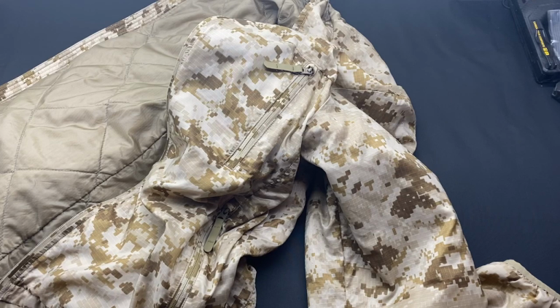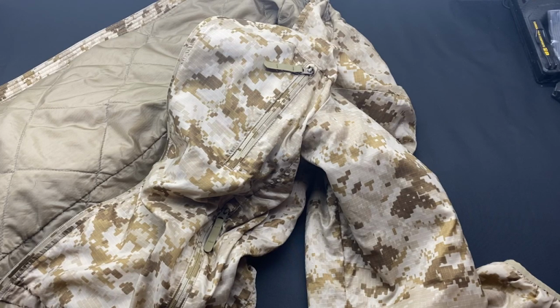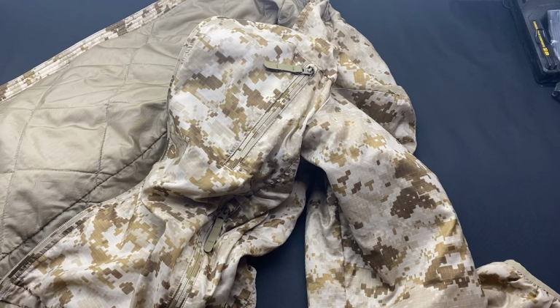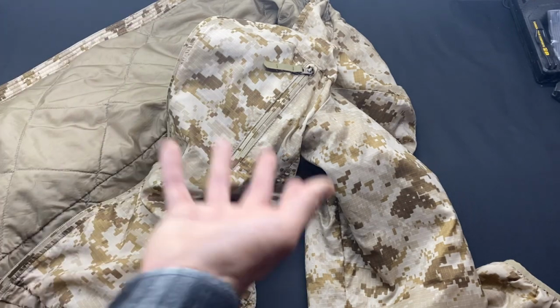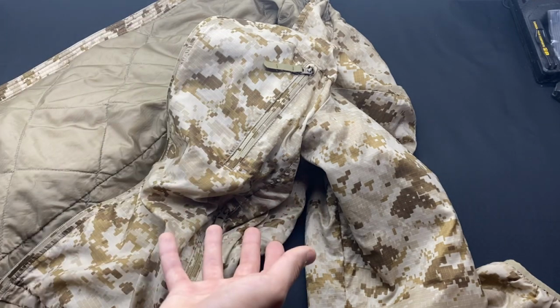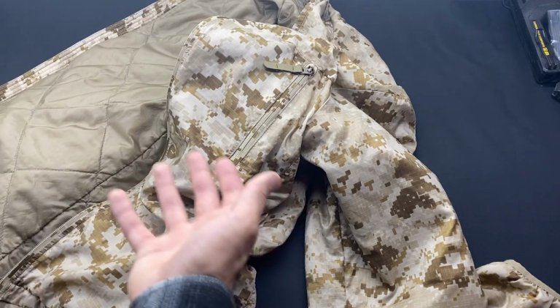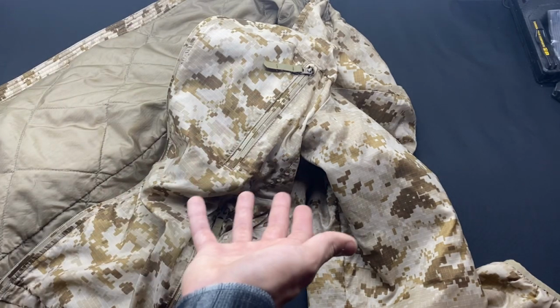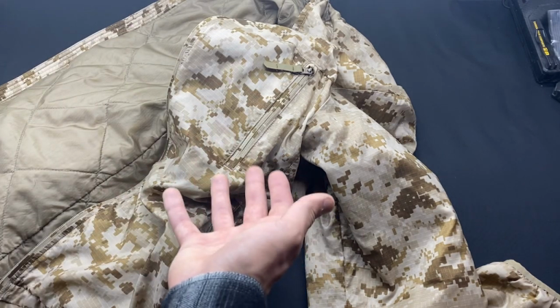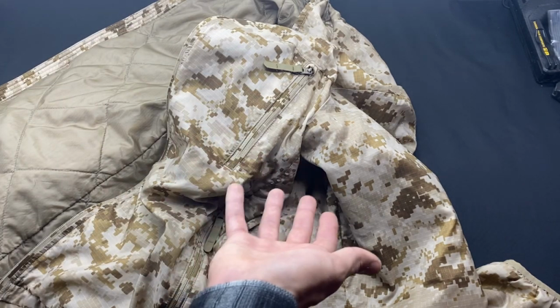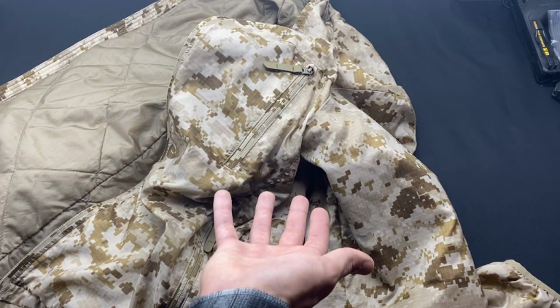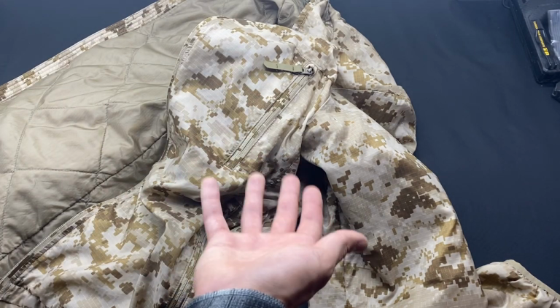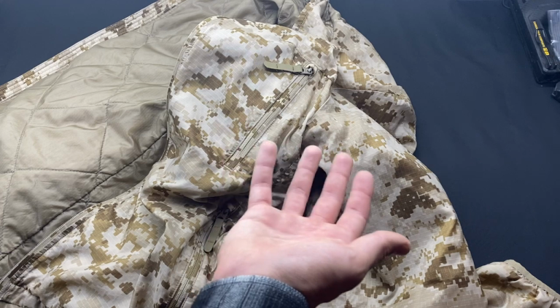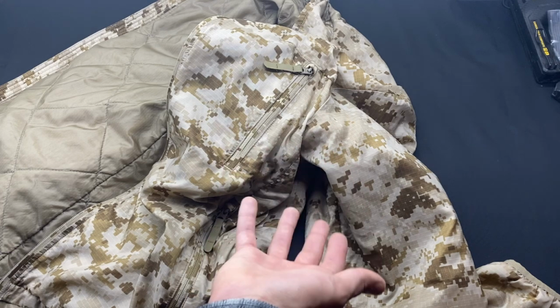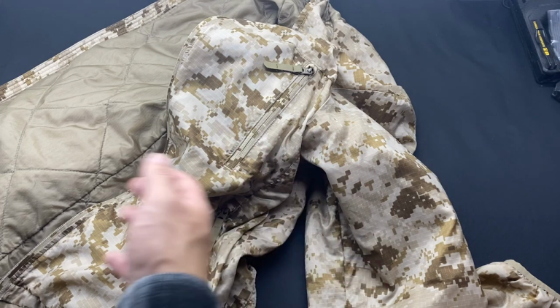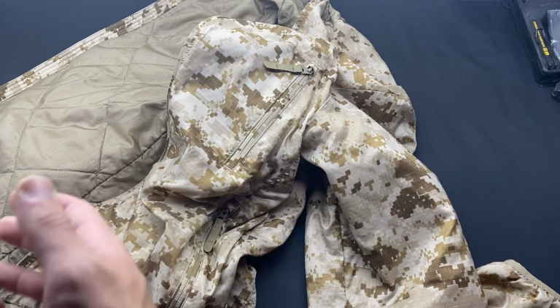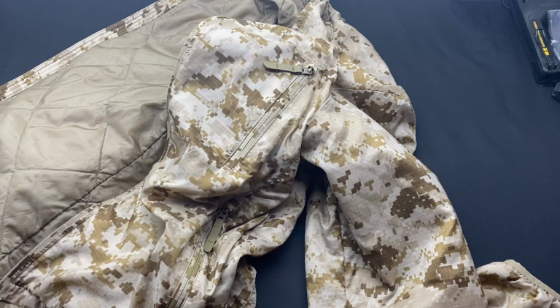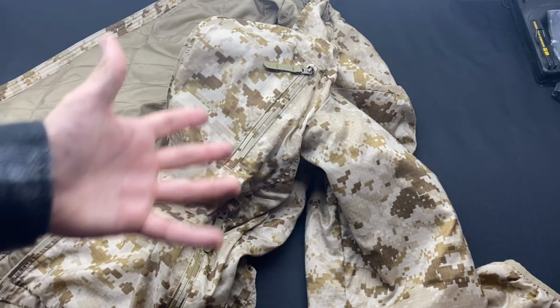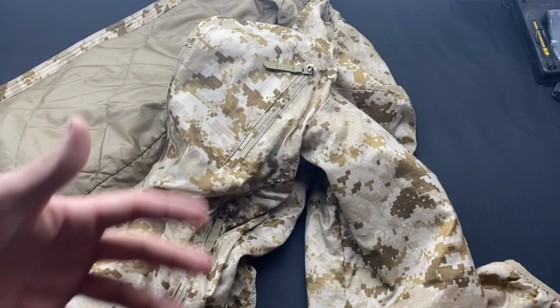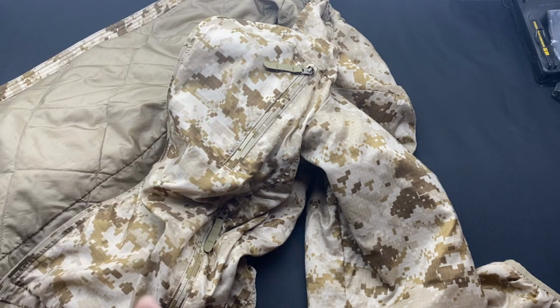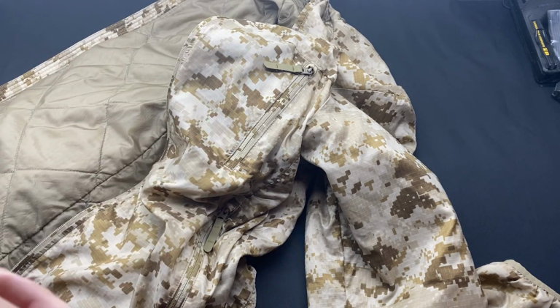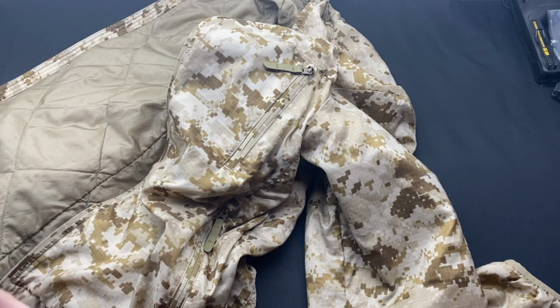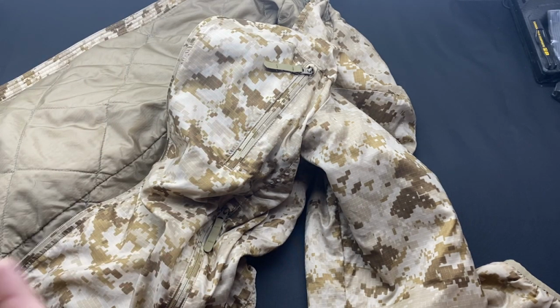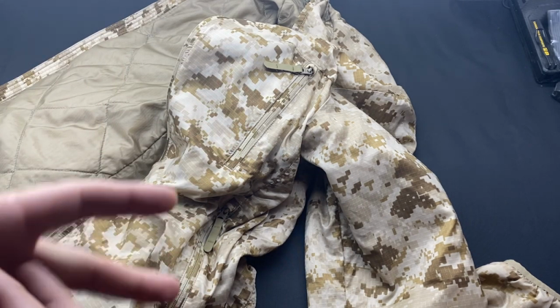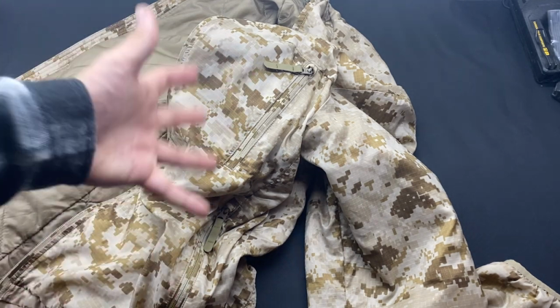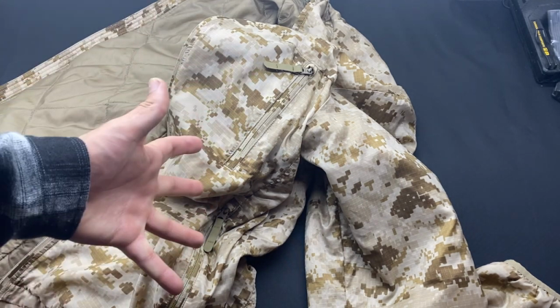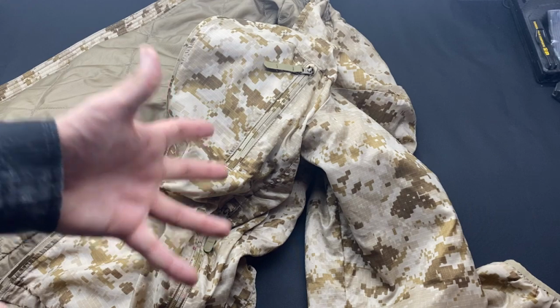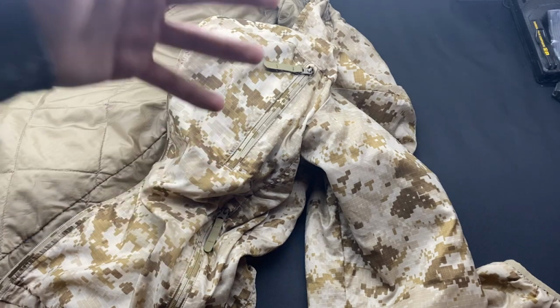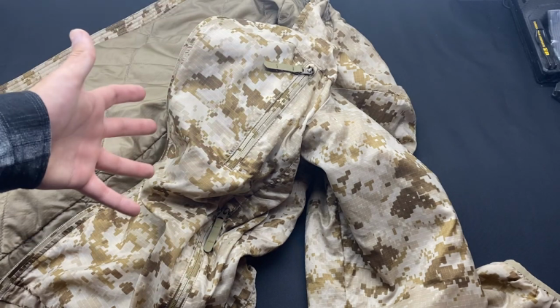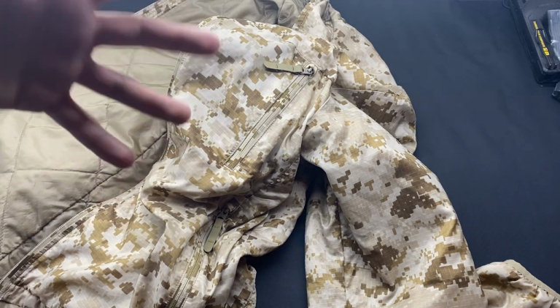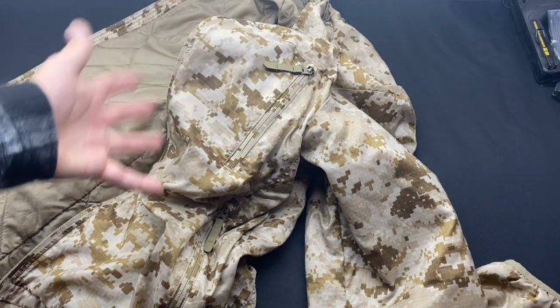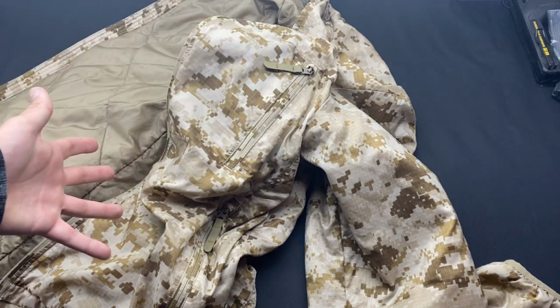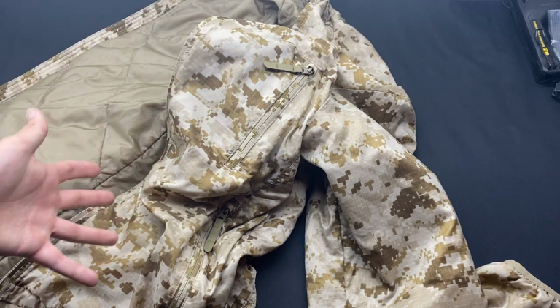What's going on guys, I want to do a video on my Patagonia level 3A soft shell jacket. I misspoke at the end of my ORC video and said this was also a level 5 — this is not, this is a level 3A.